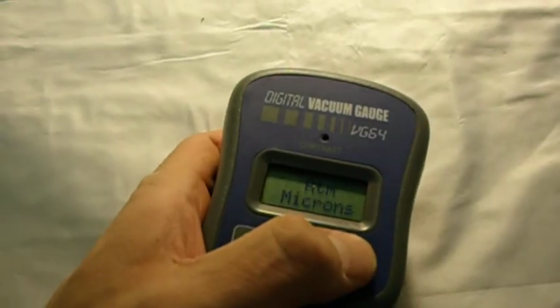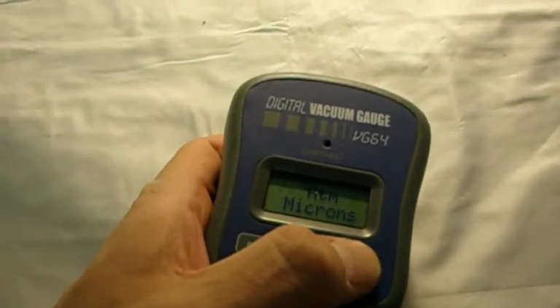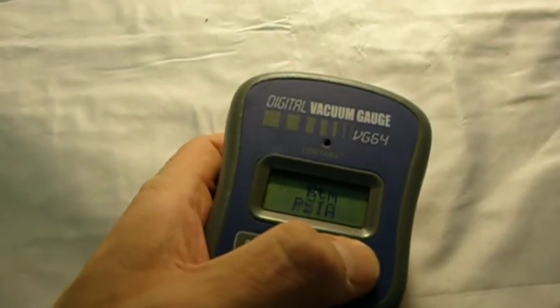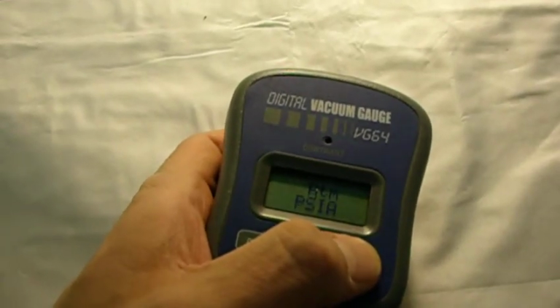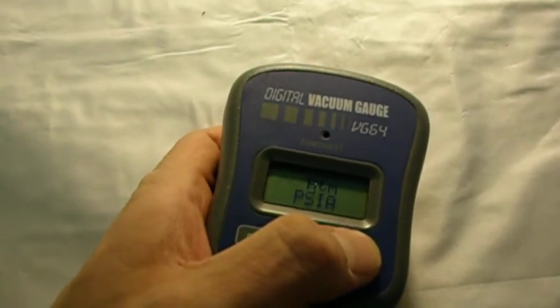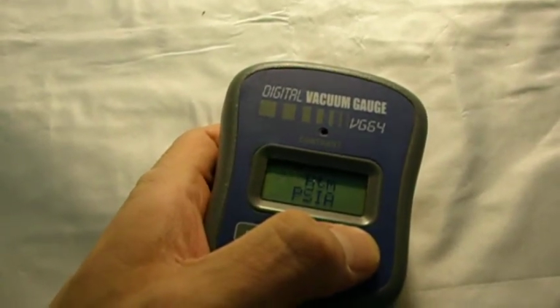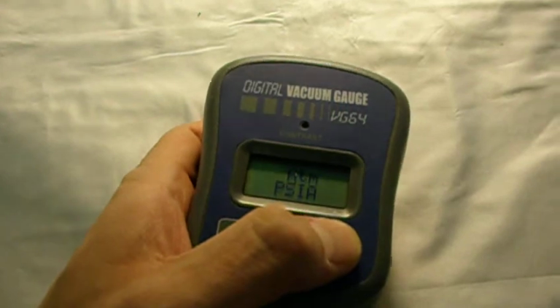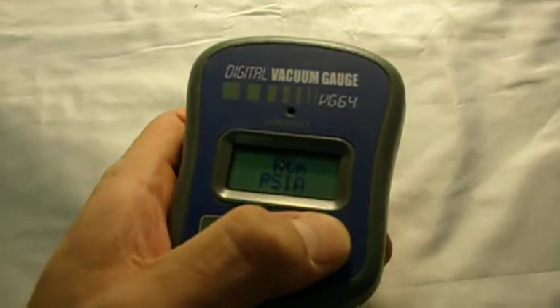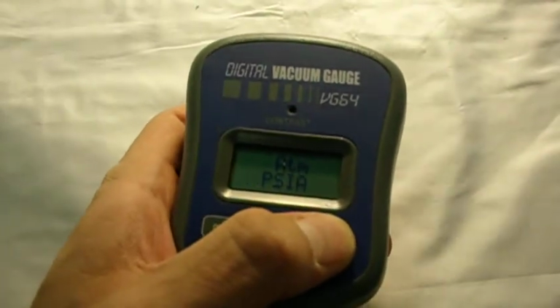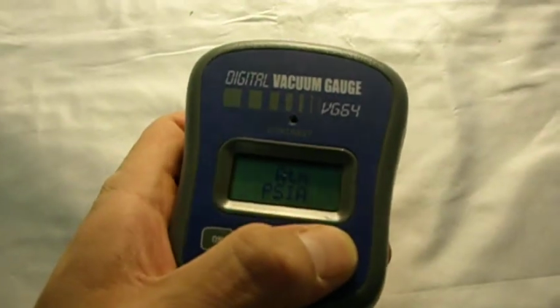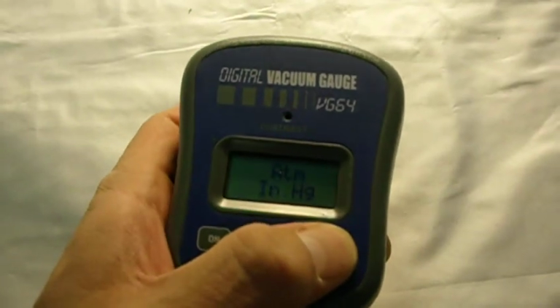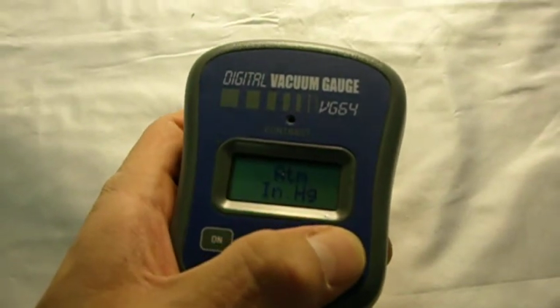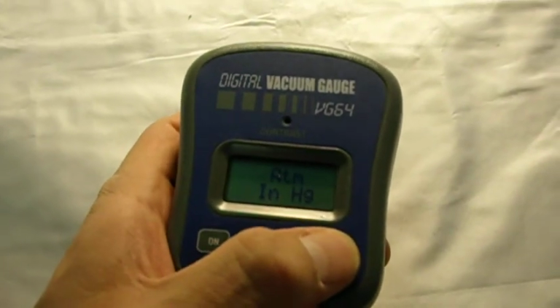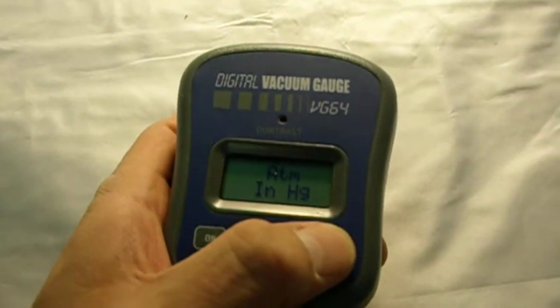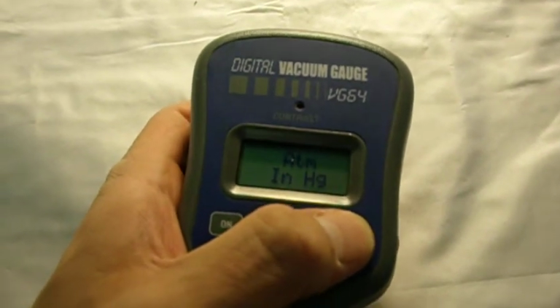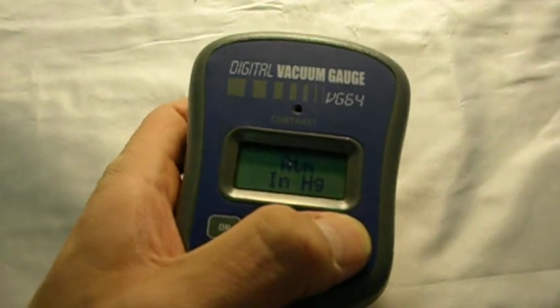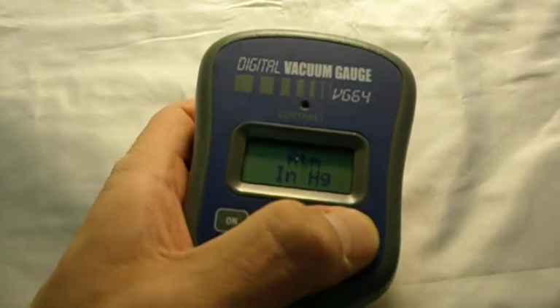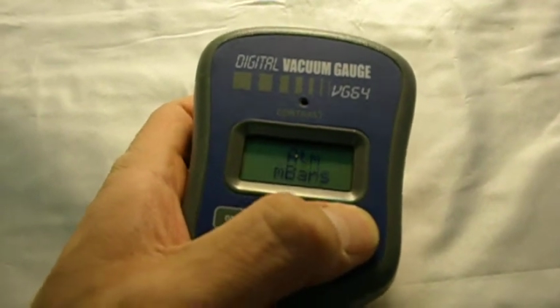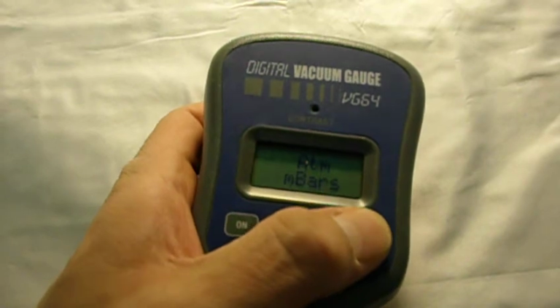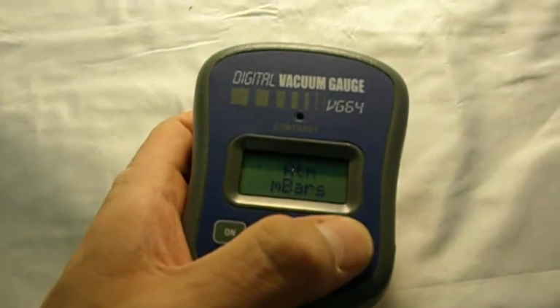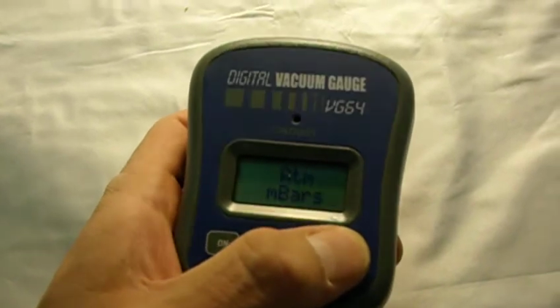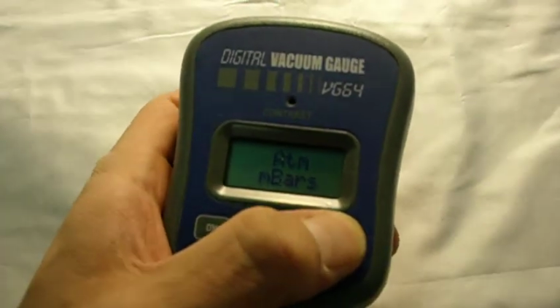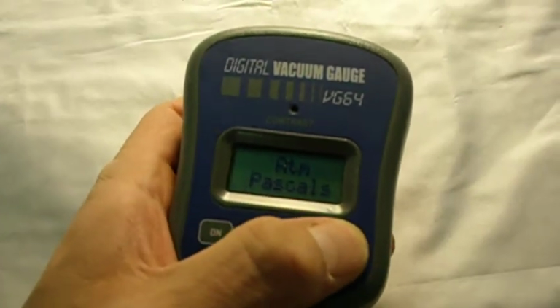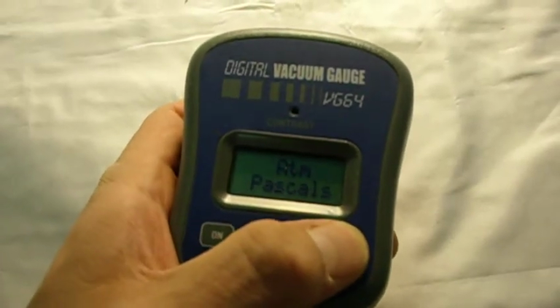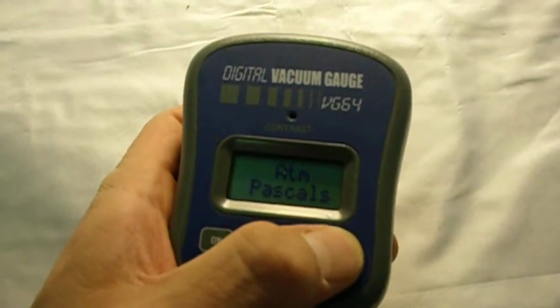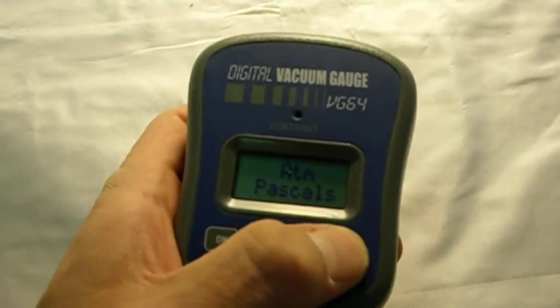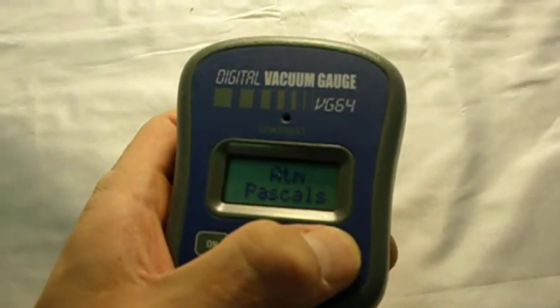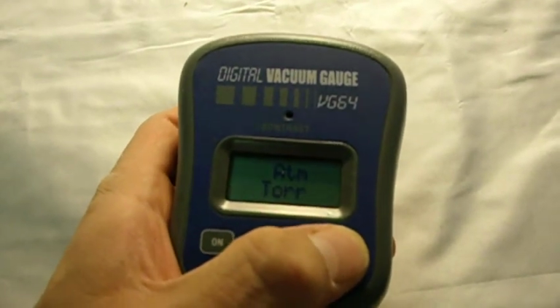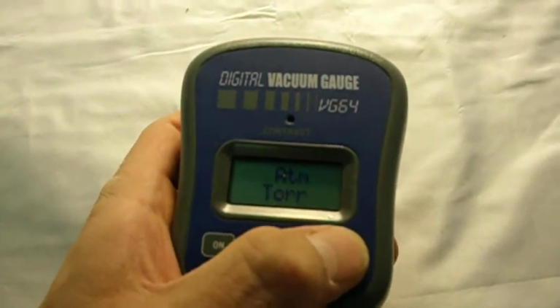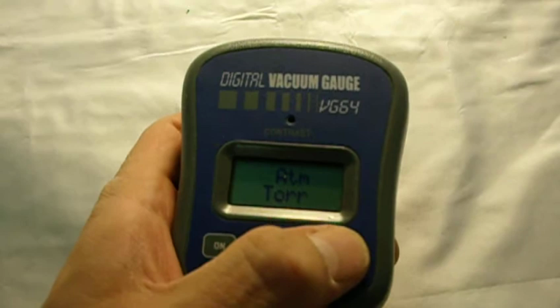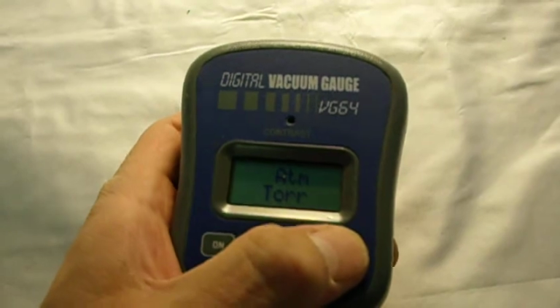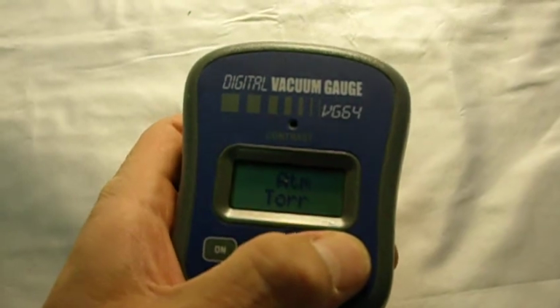The scale units are: microns, PSIA, InHg, mBars, Pascals, and Torr.